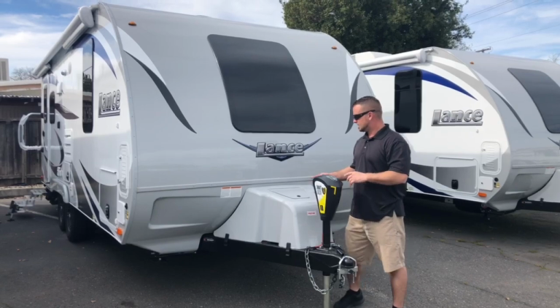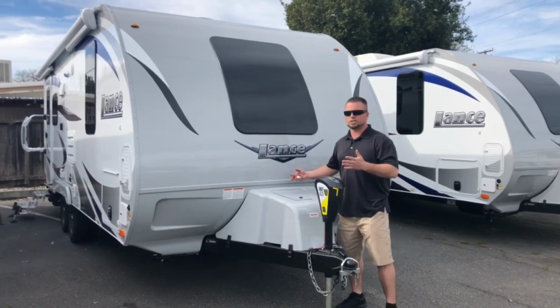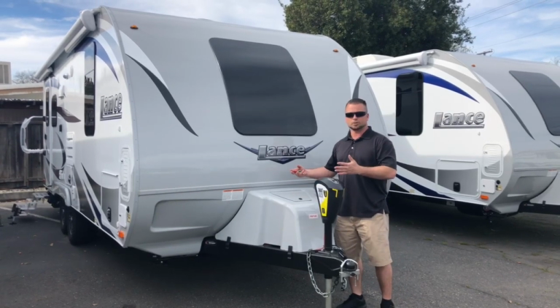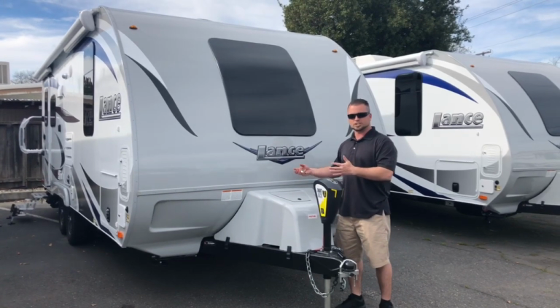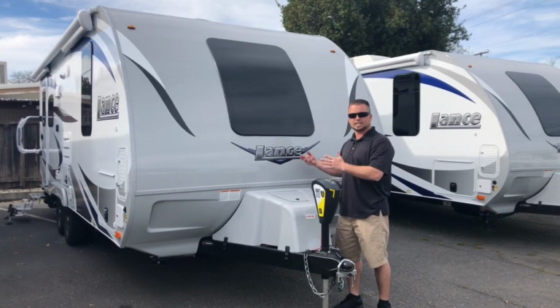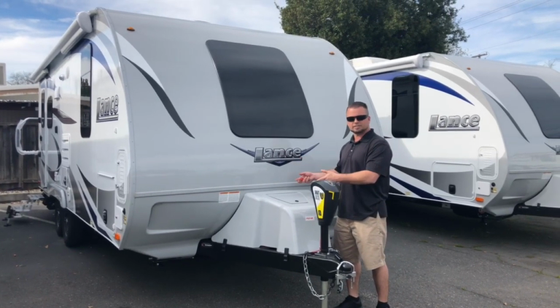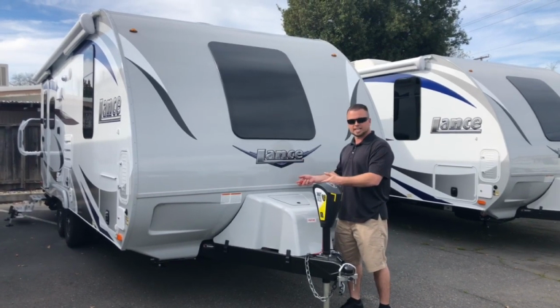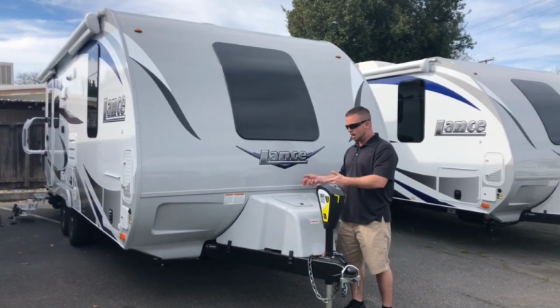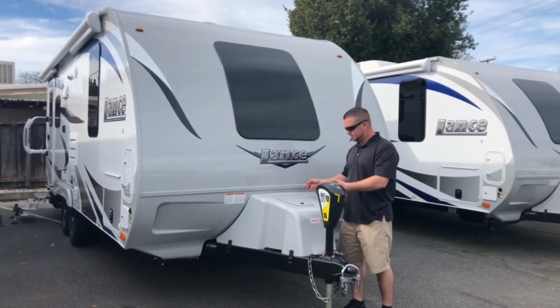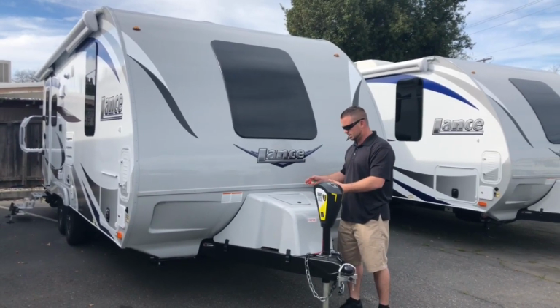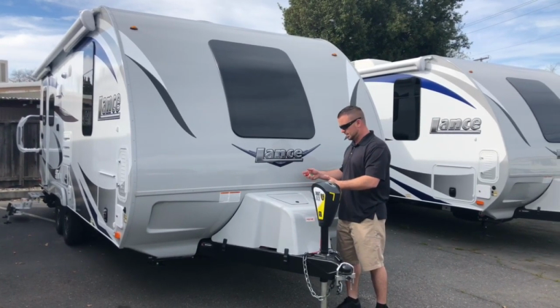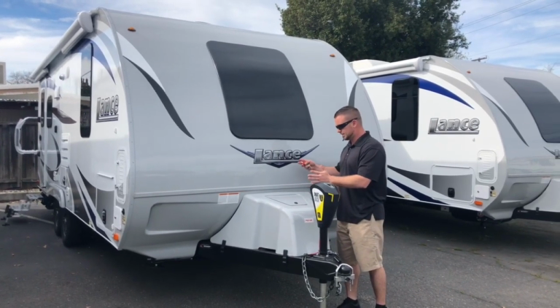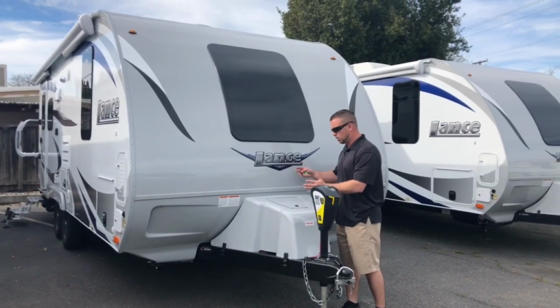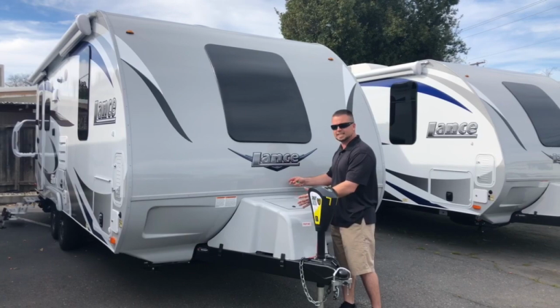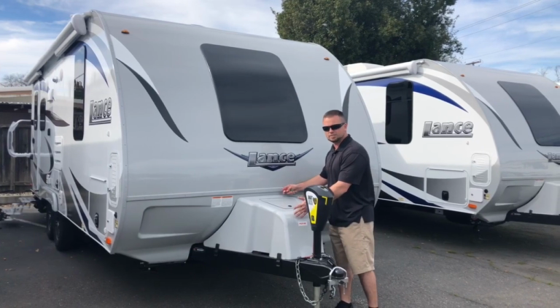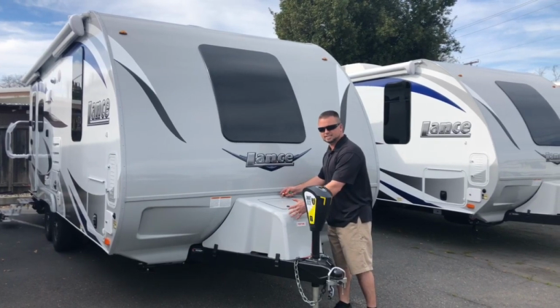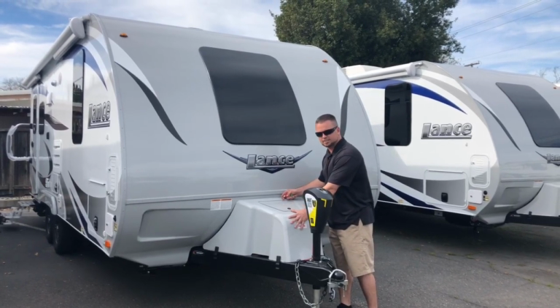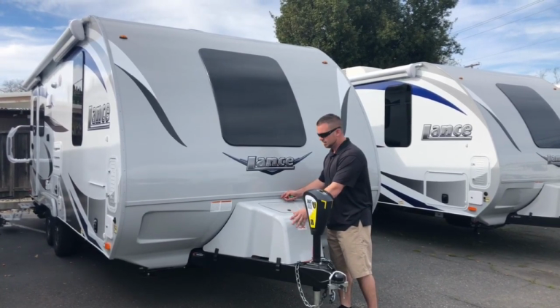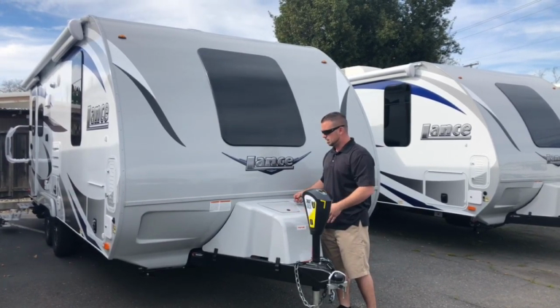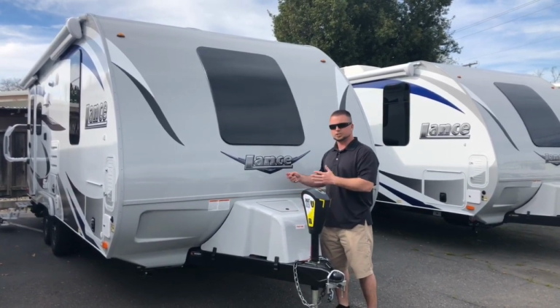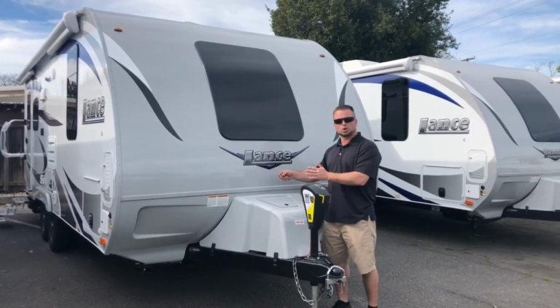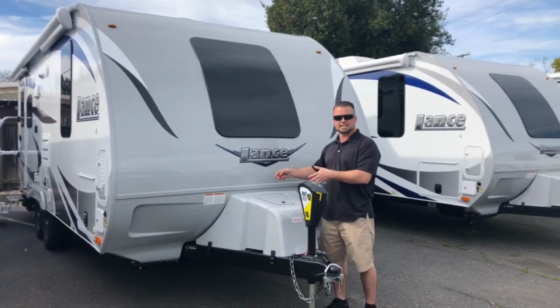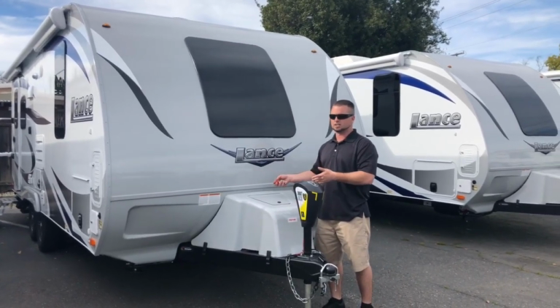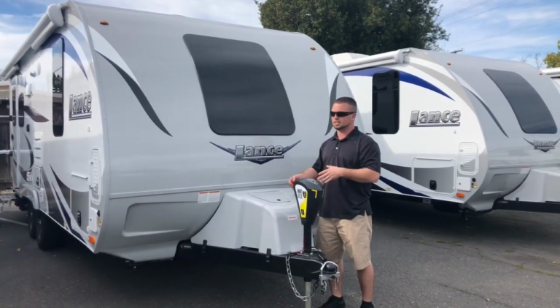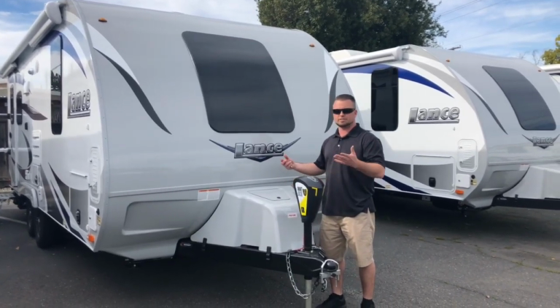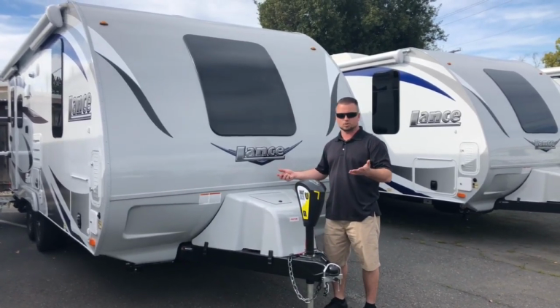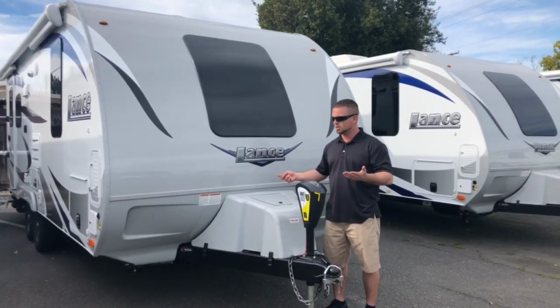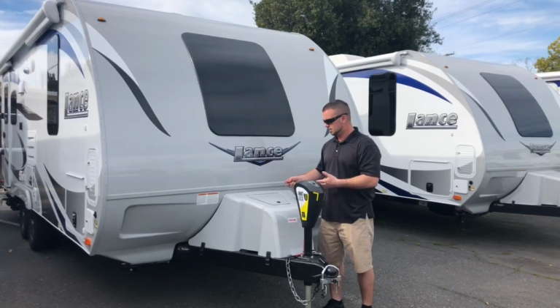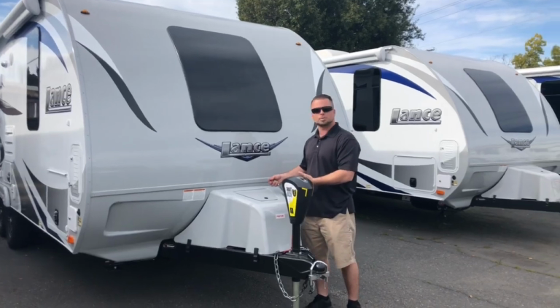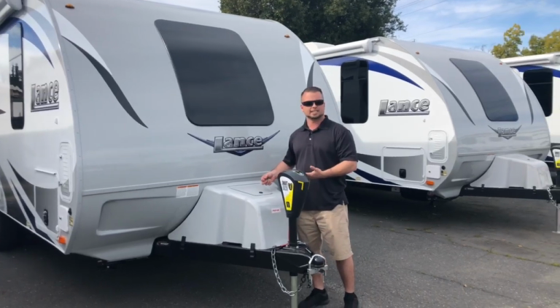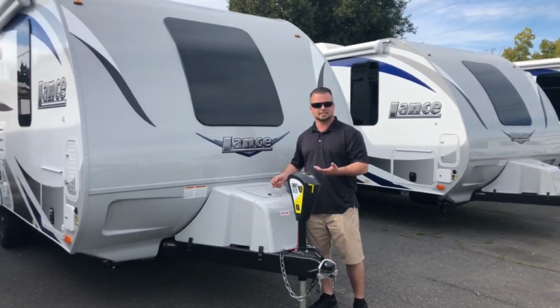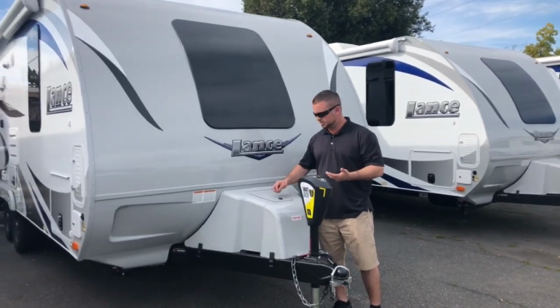Today I want to show you real quick just the Tri-5 tank option. The propane tank cover is standard. You get two propane tanks included in your factory order, and the third propane tank is the option.